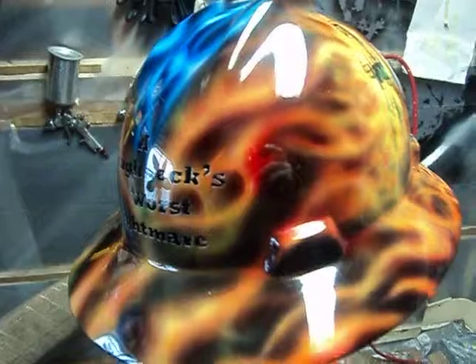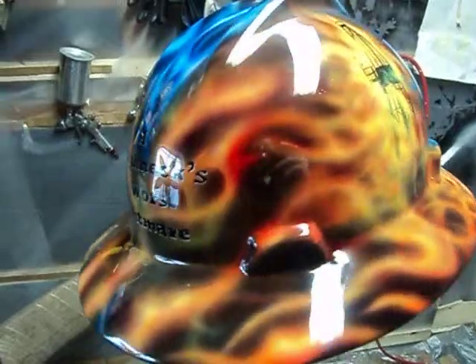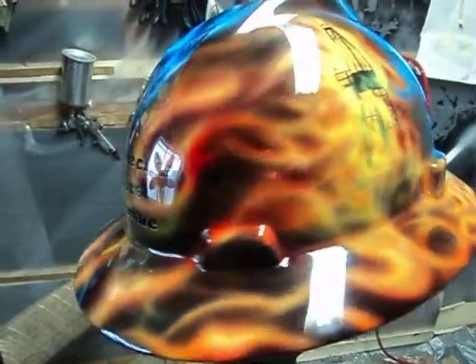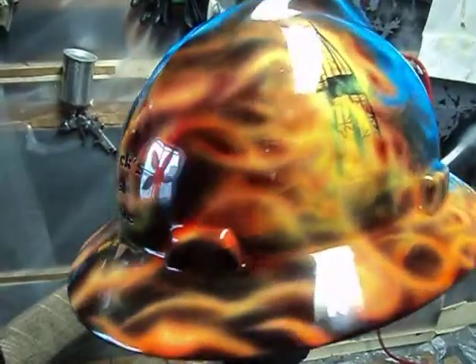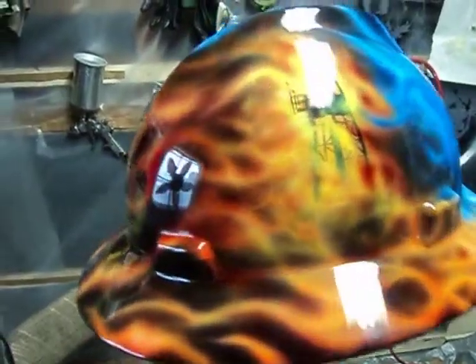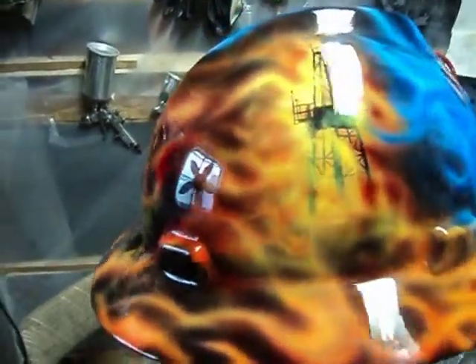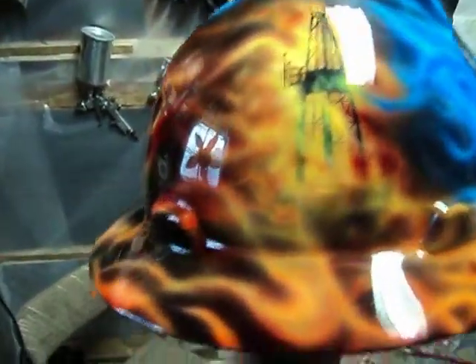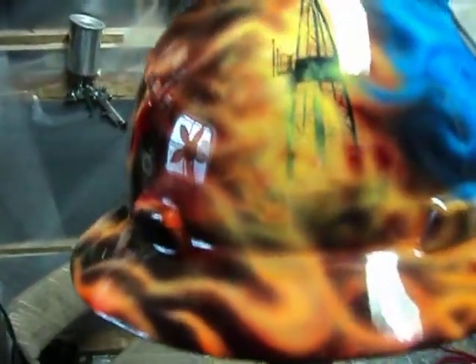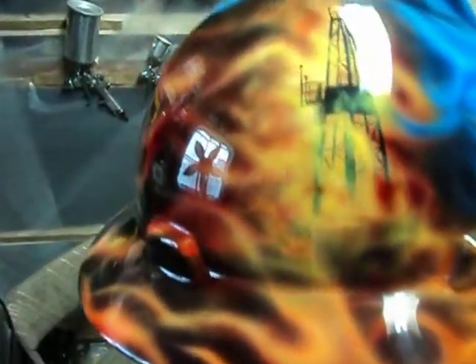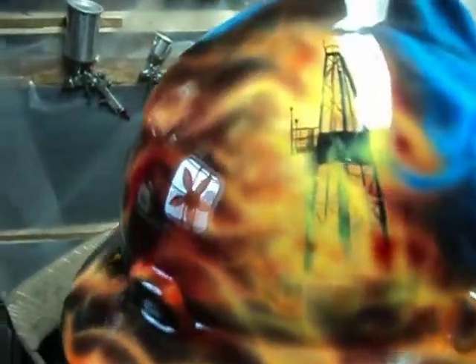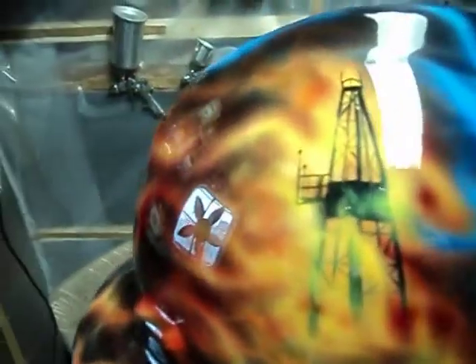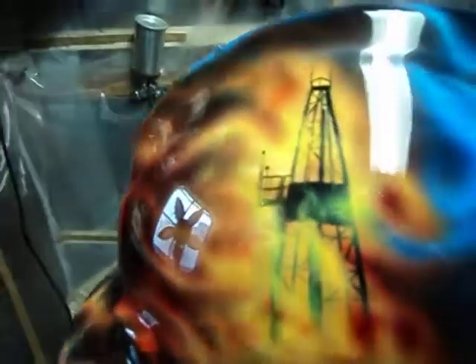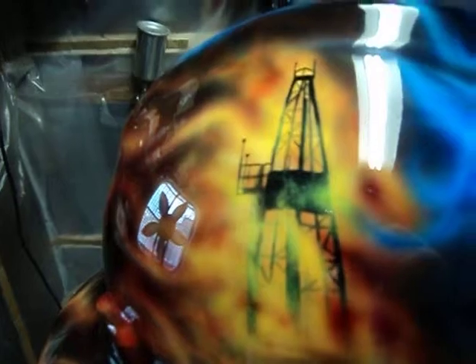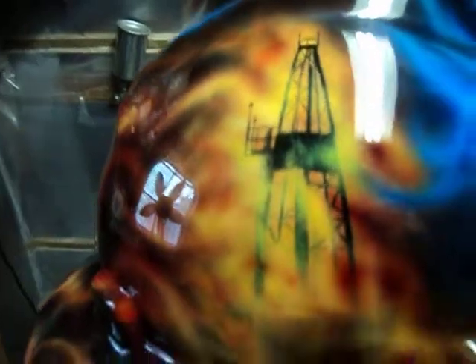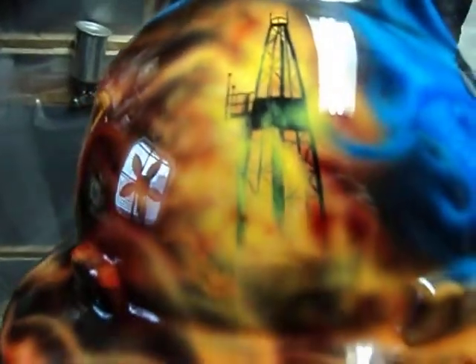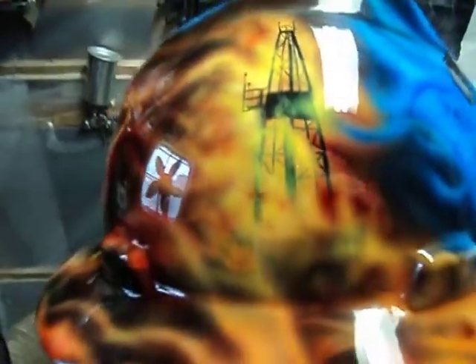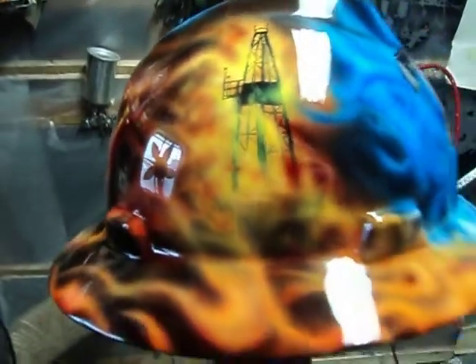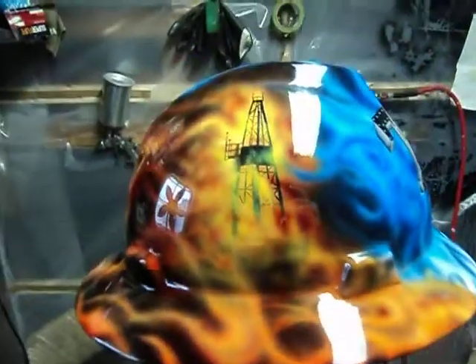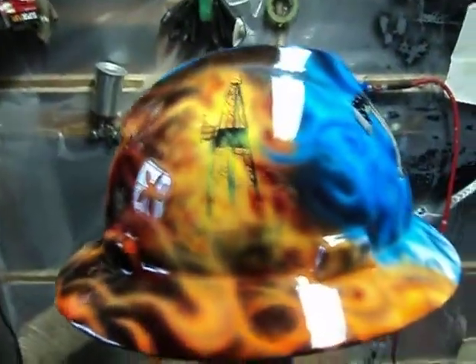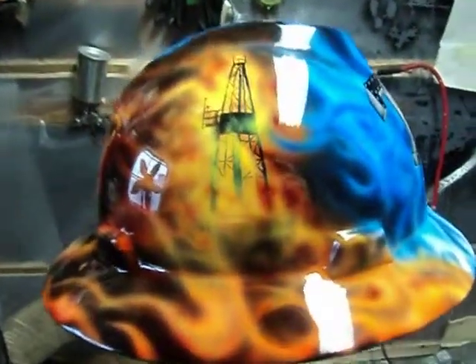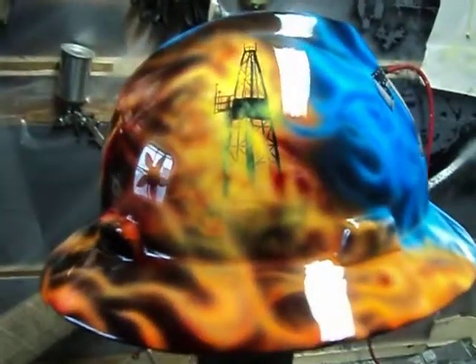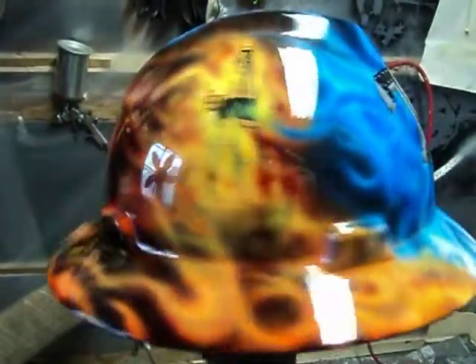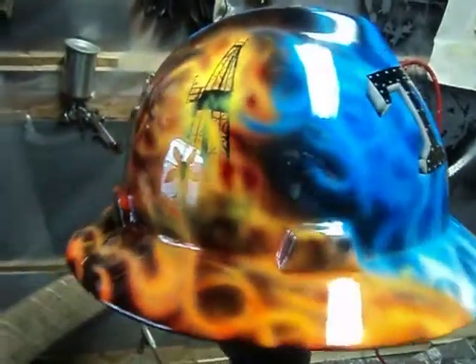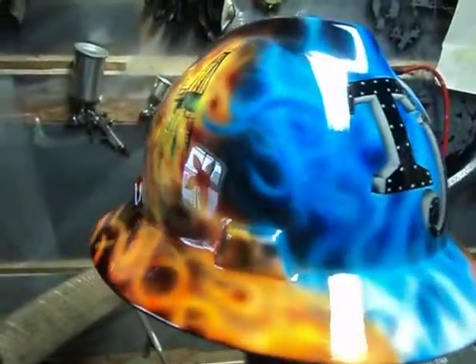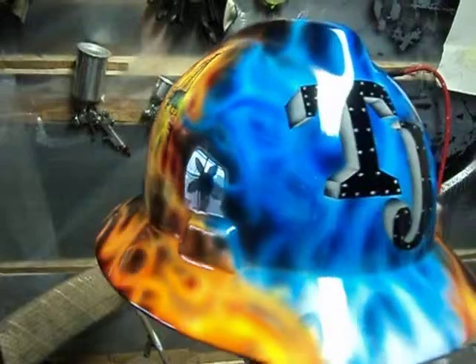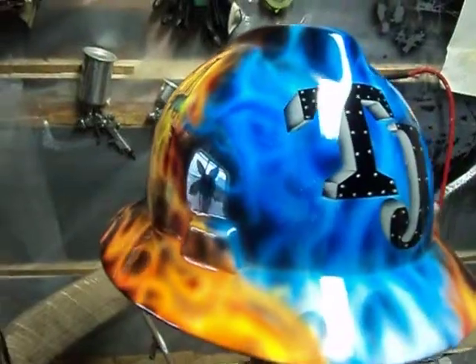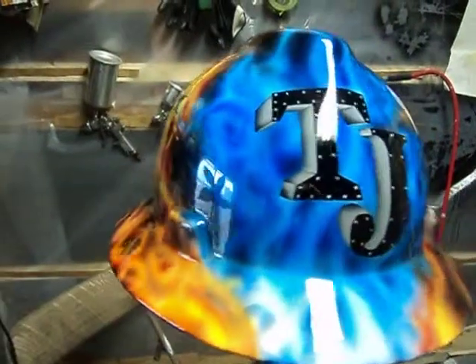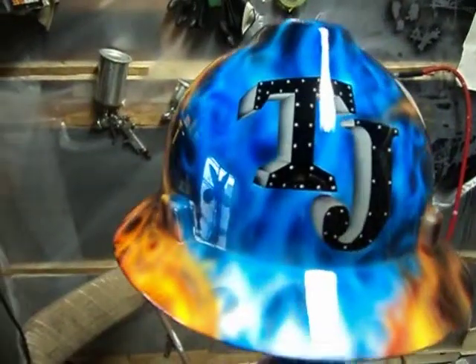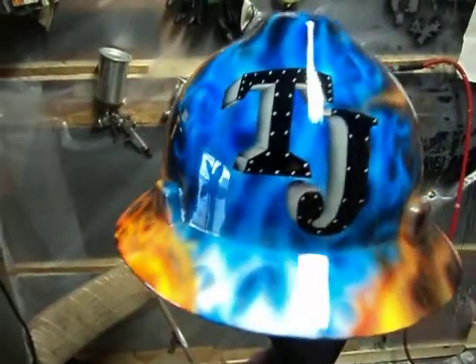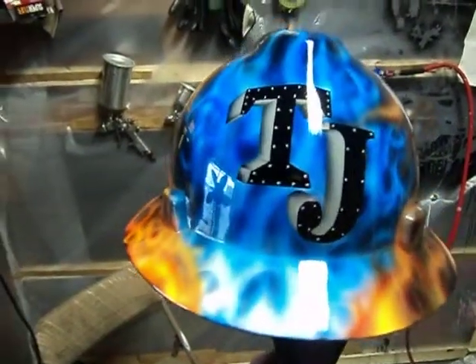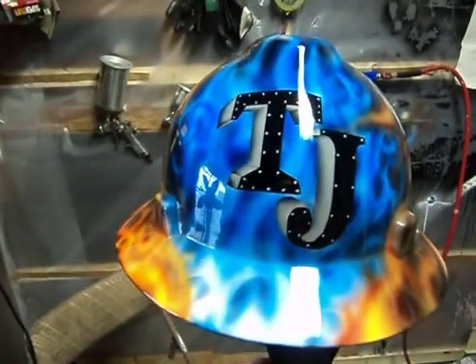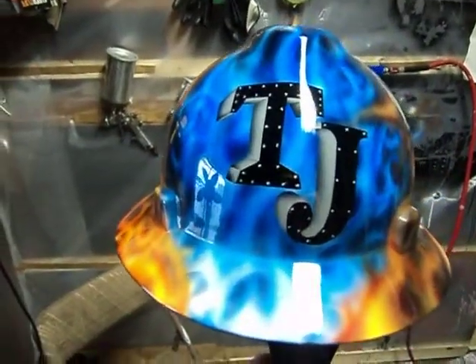On the other side is a picture of a rig on fire, which of course is a roughneck's worst nightmare. And the initials are TJ, which stands for Tequila Joe.